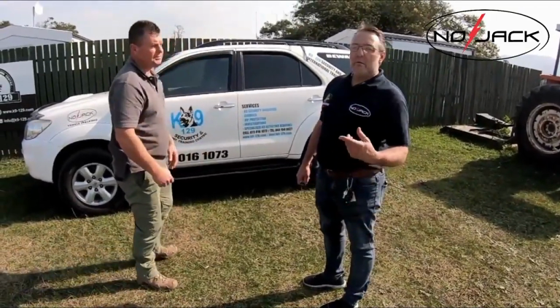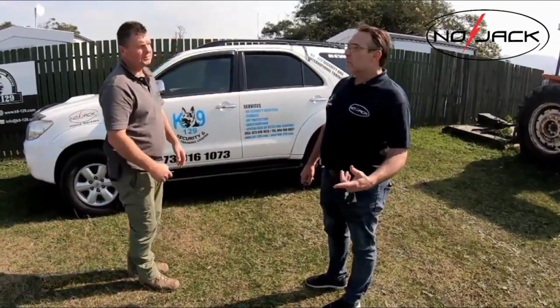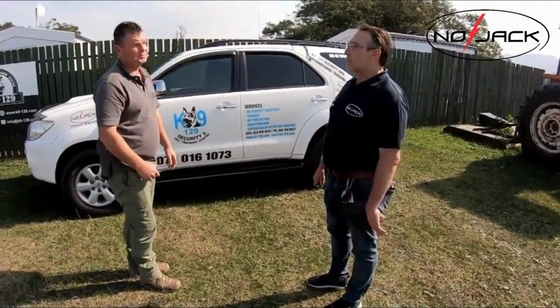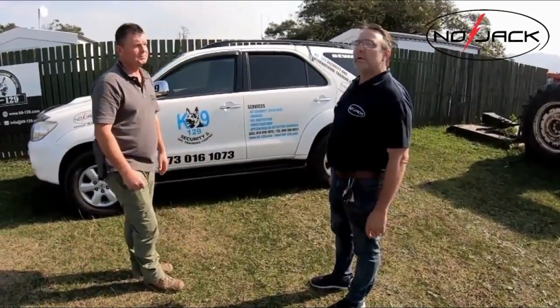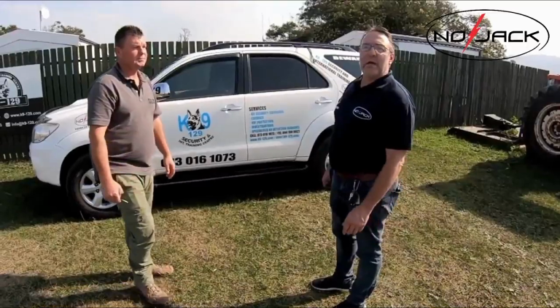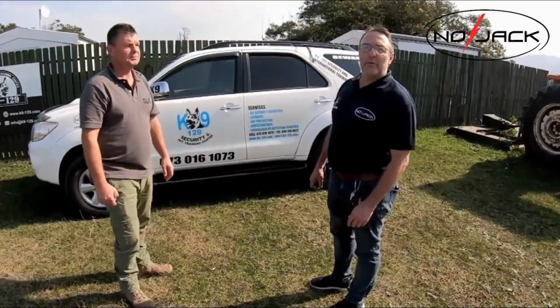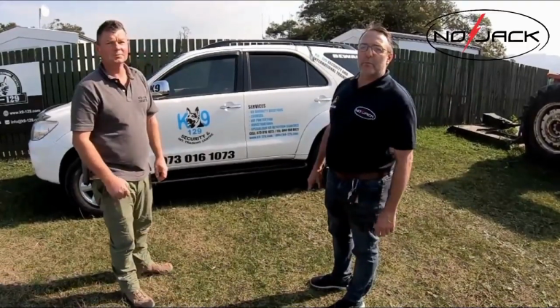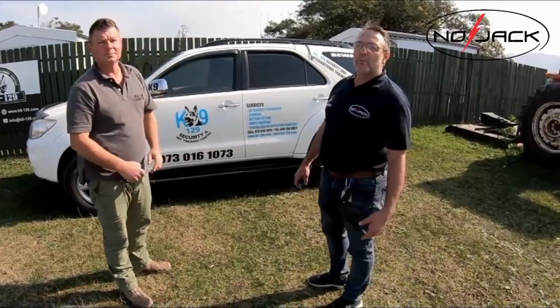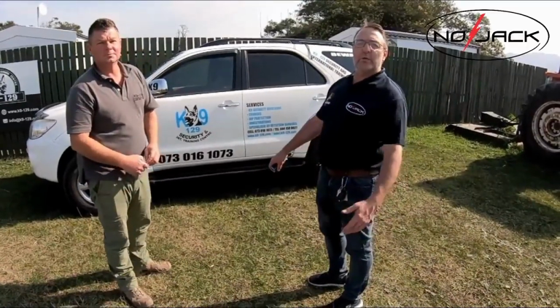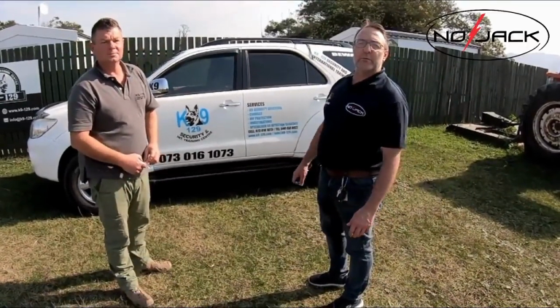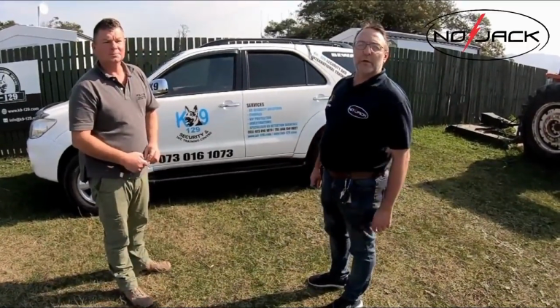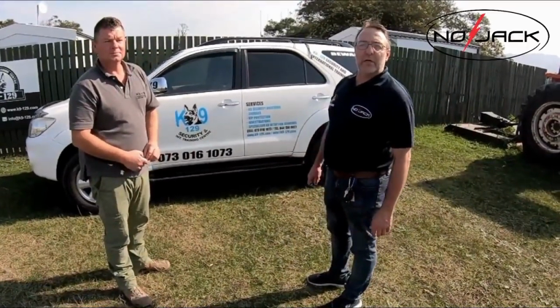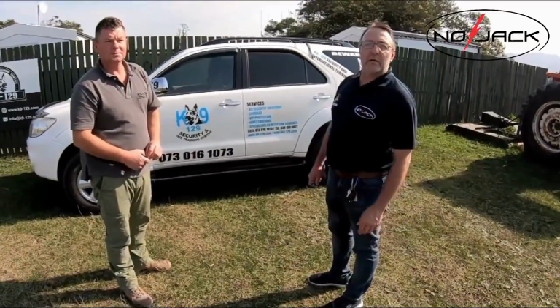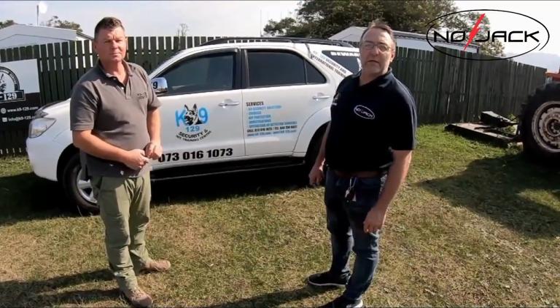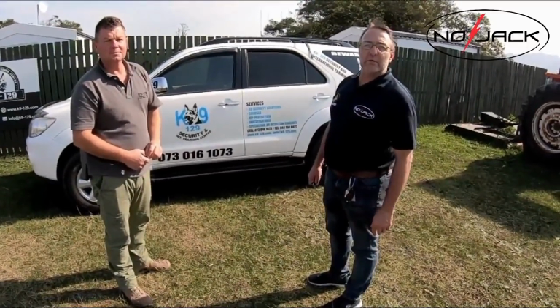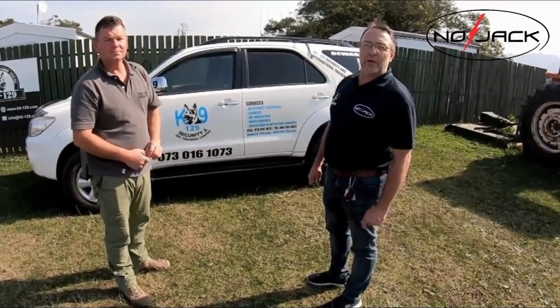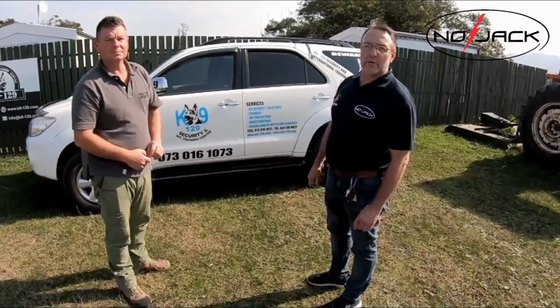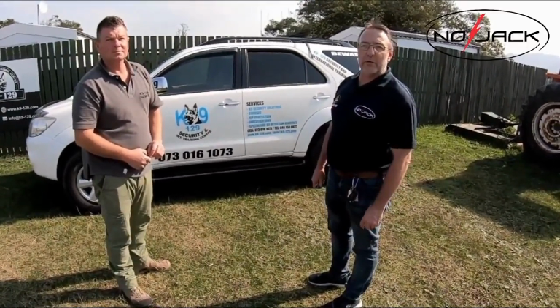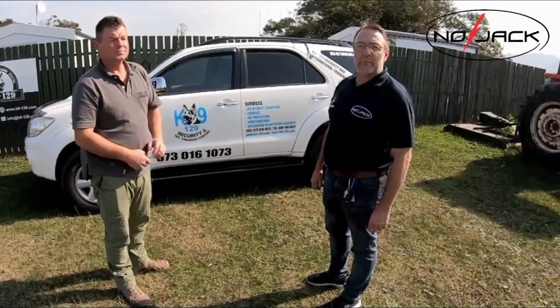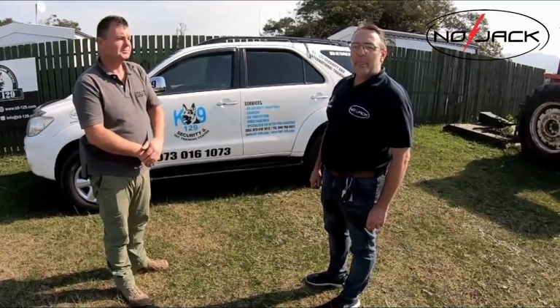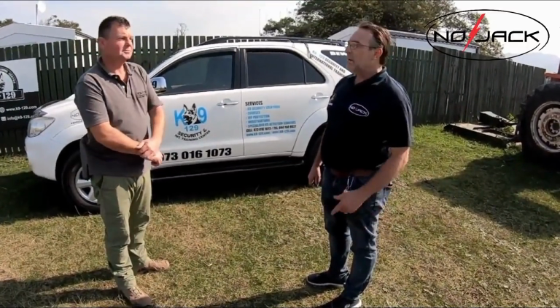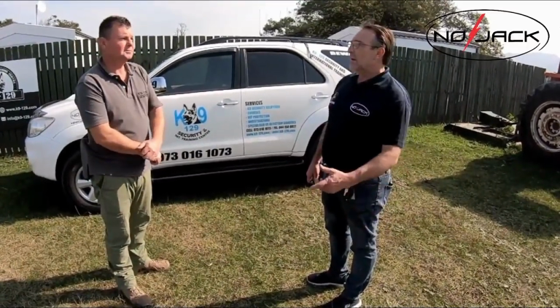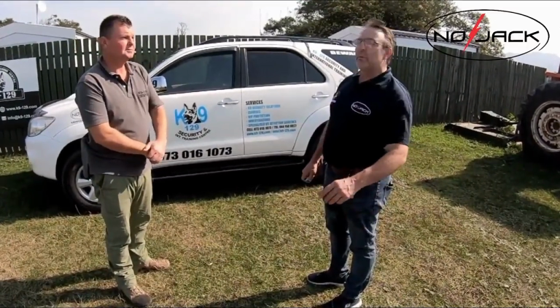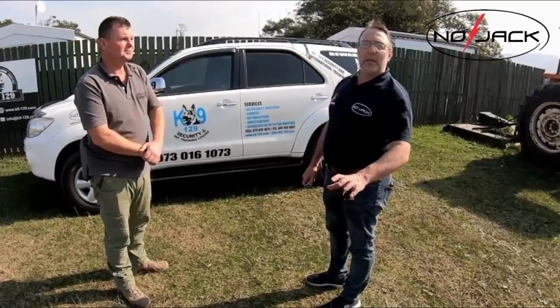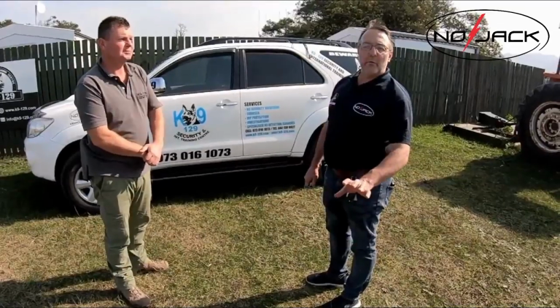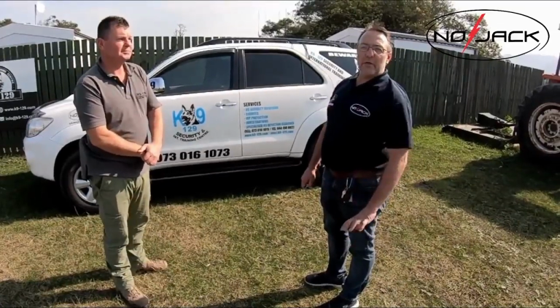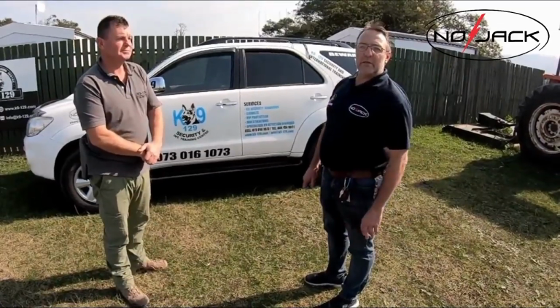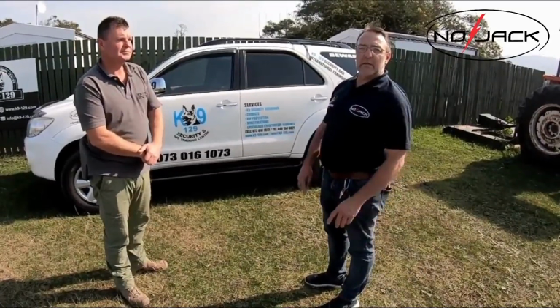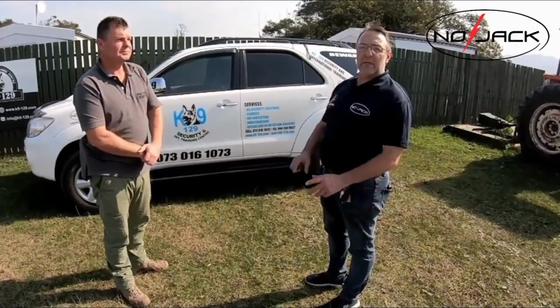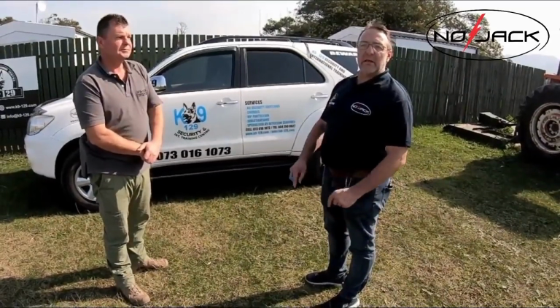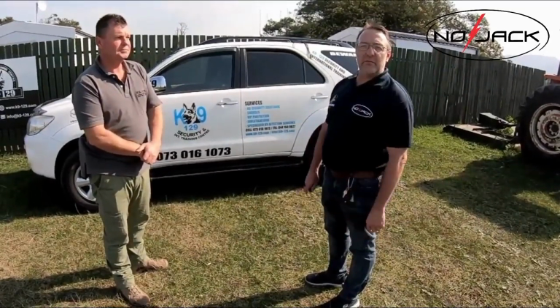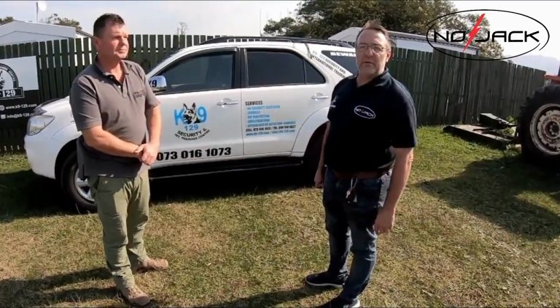The product will be available from all the different Nojak agents throughout South Africa, and all the details will be provided at the end of the video.